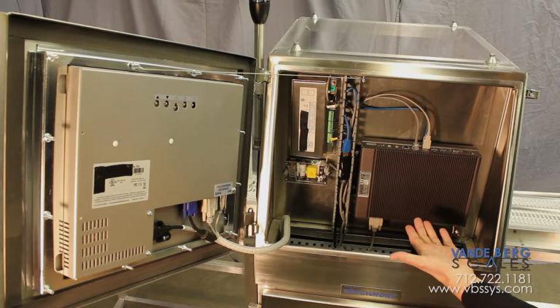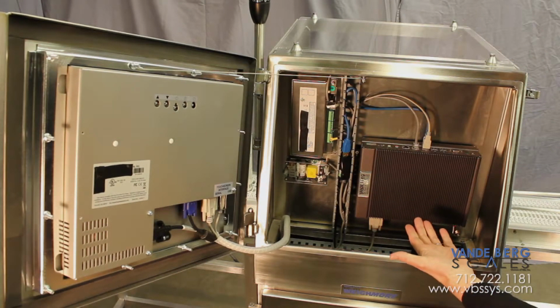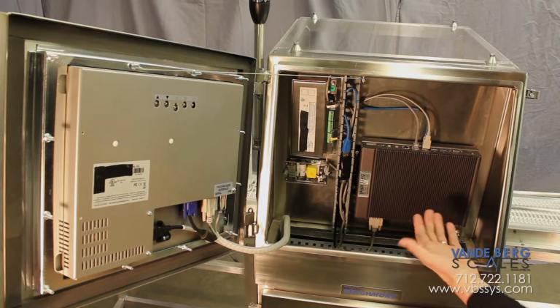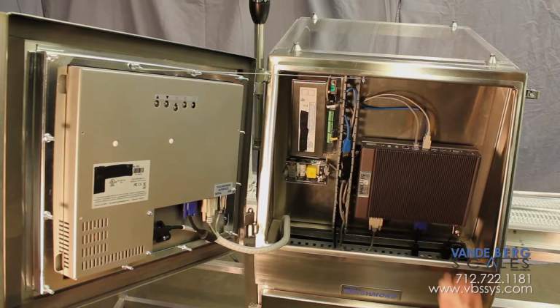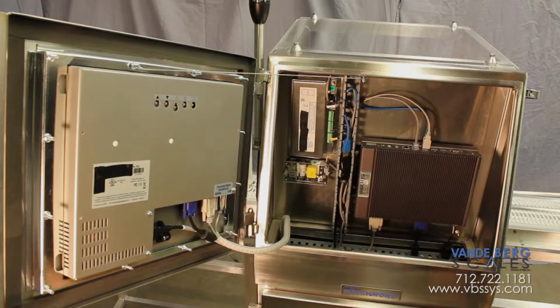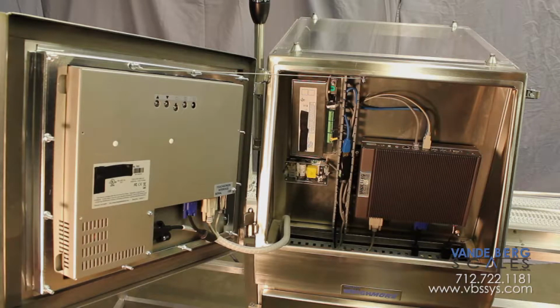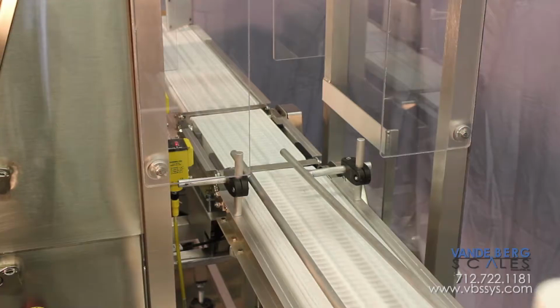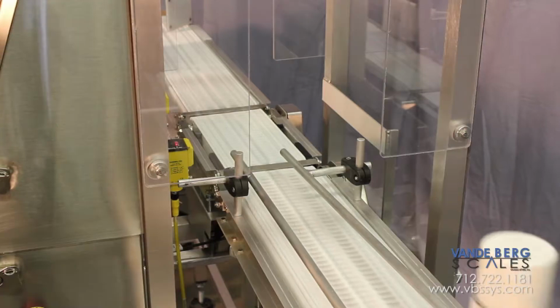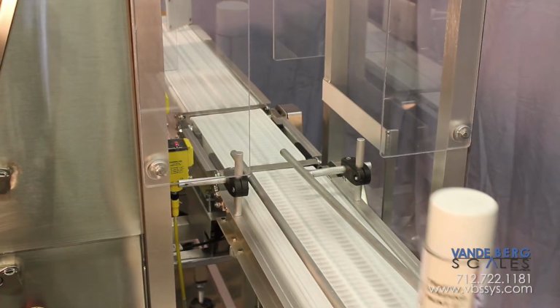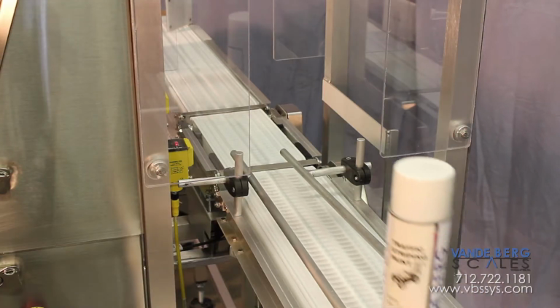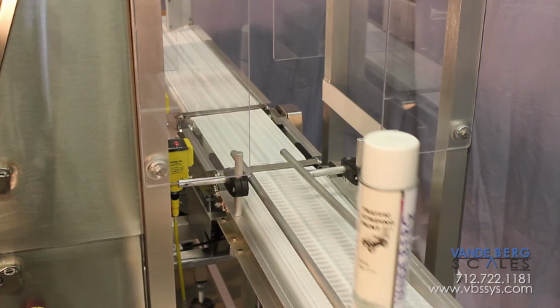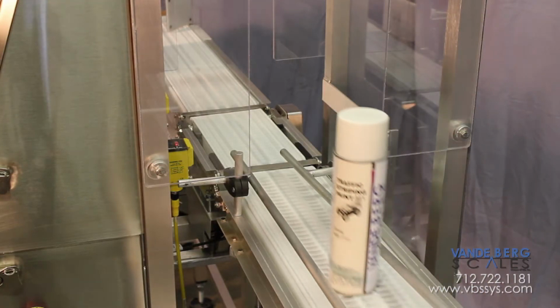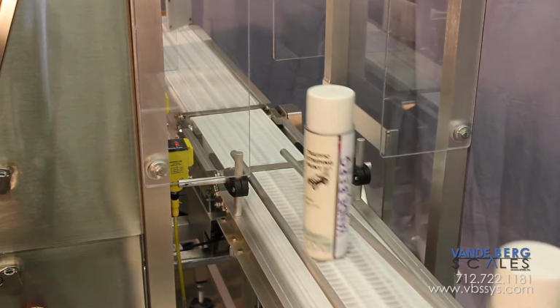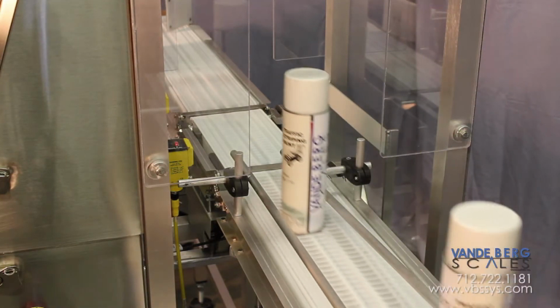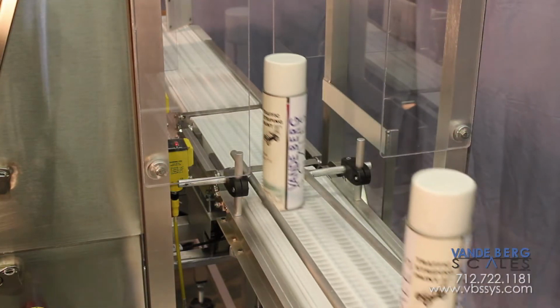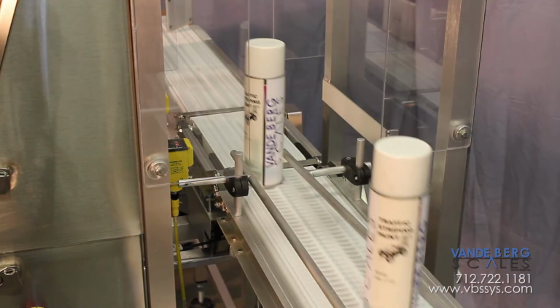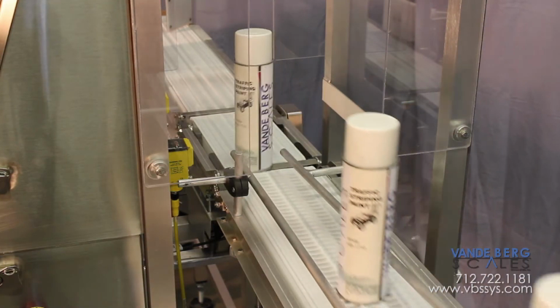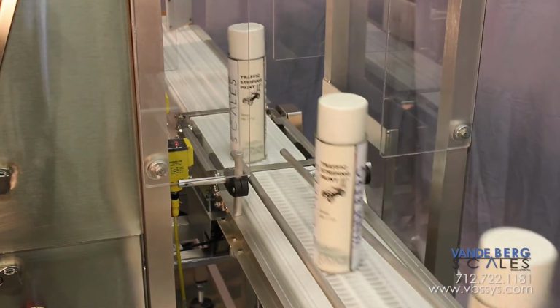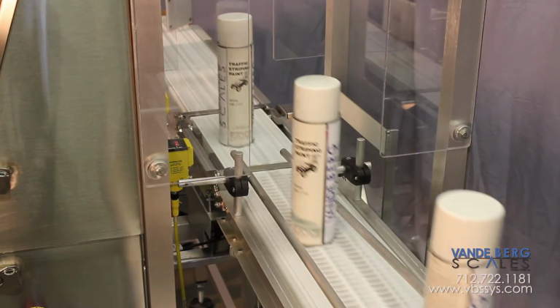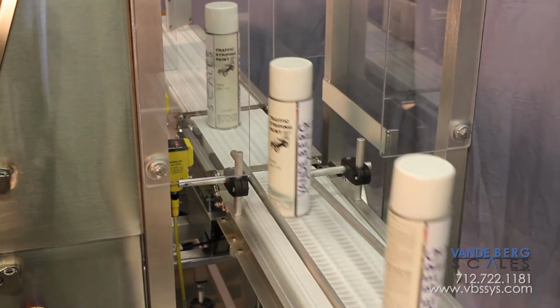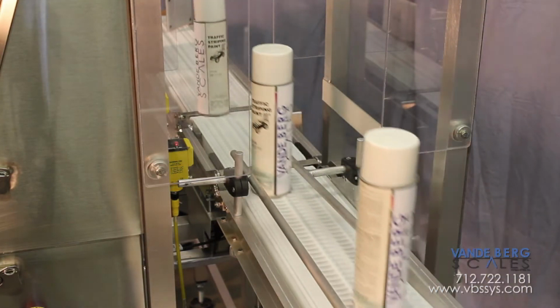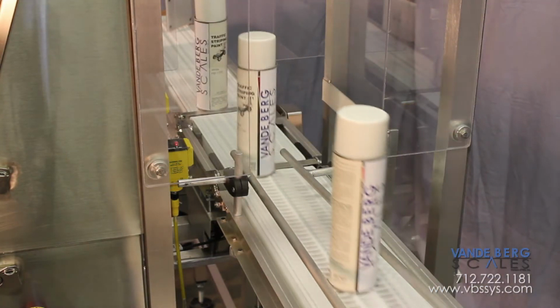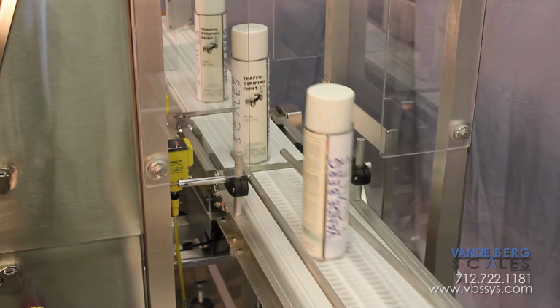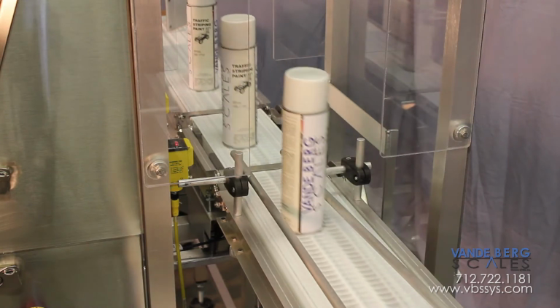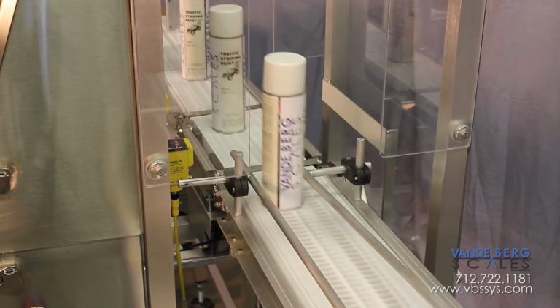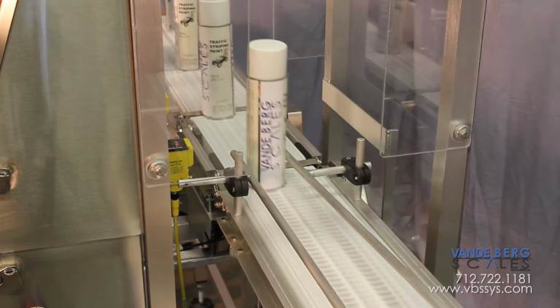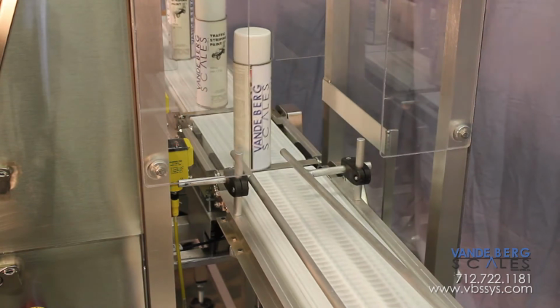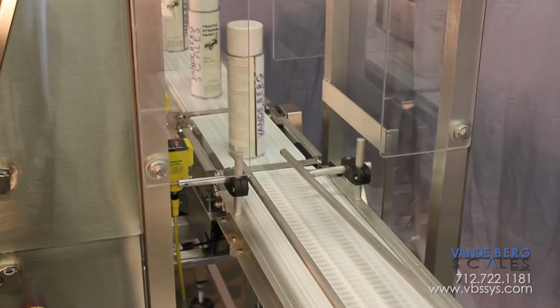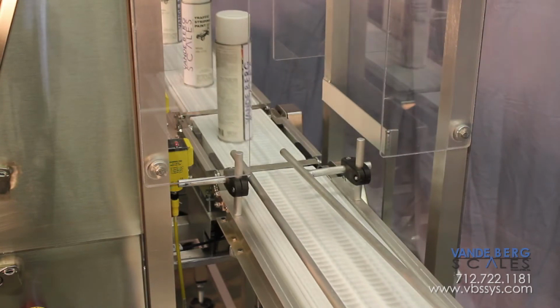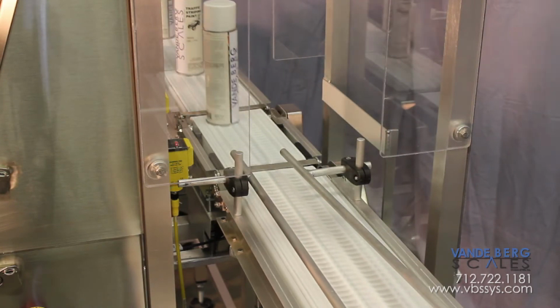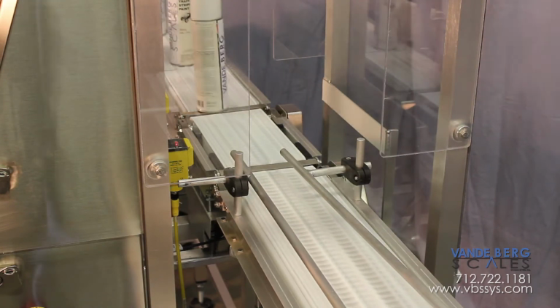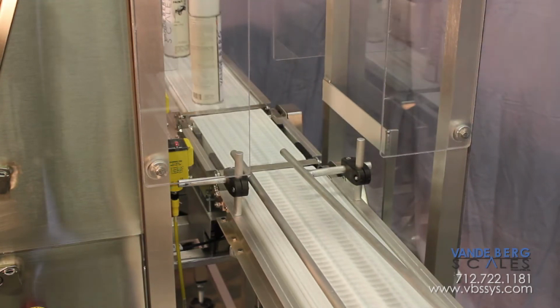This controller stores your database, helps filter vibration, and it processes the weight-gathering information from the load cell at an amazing speed.